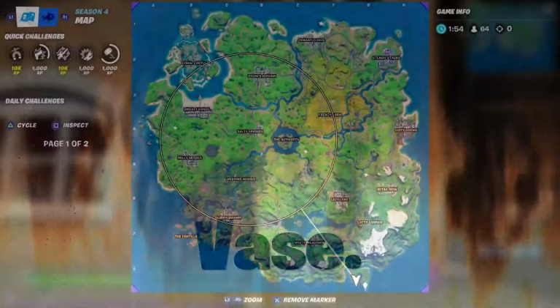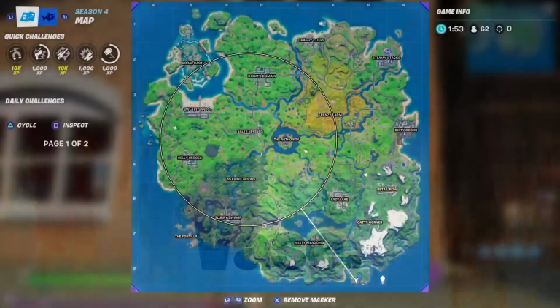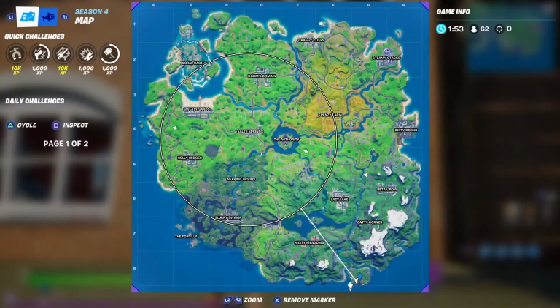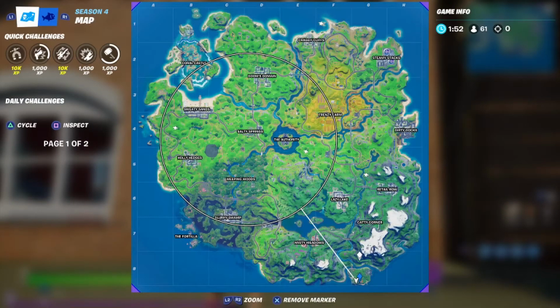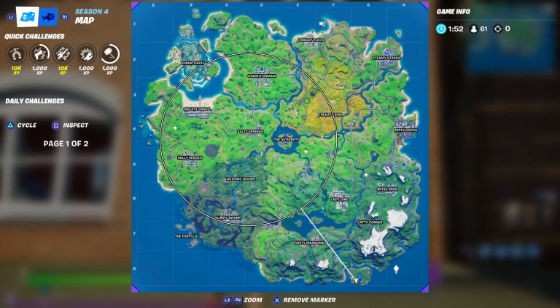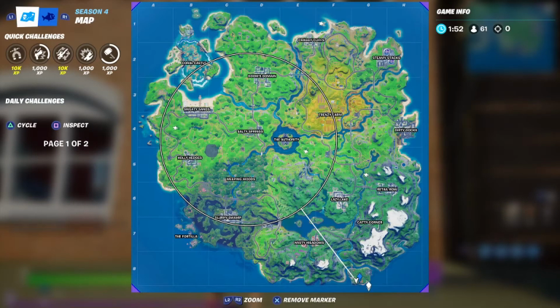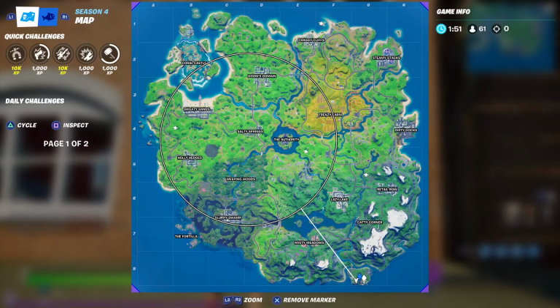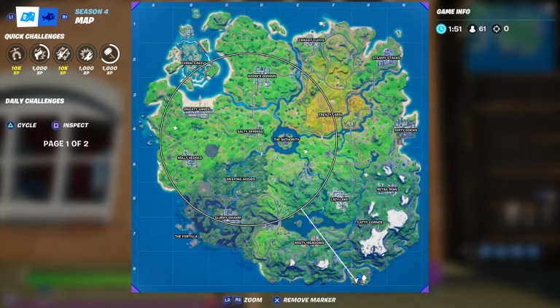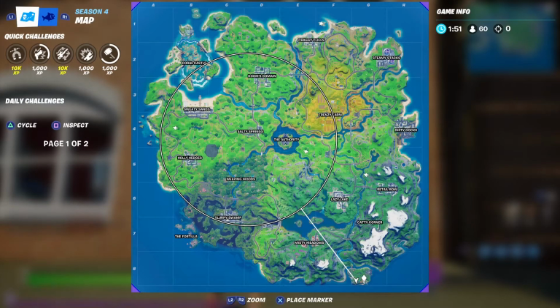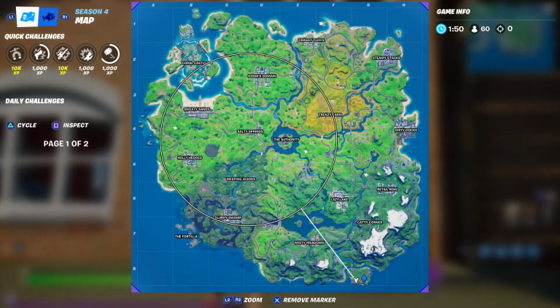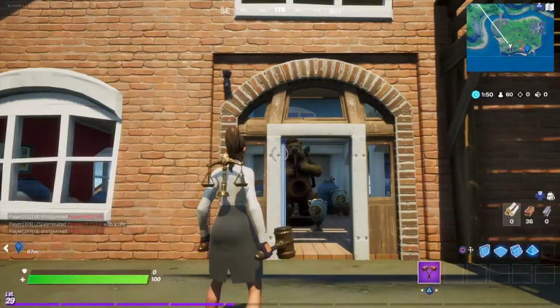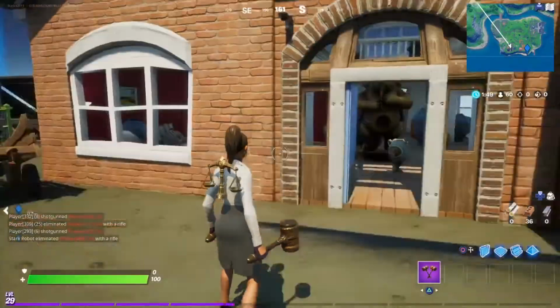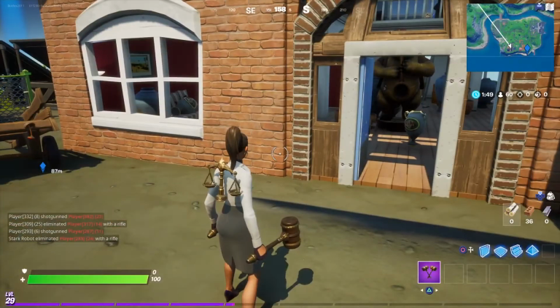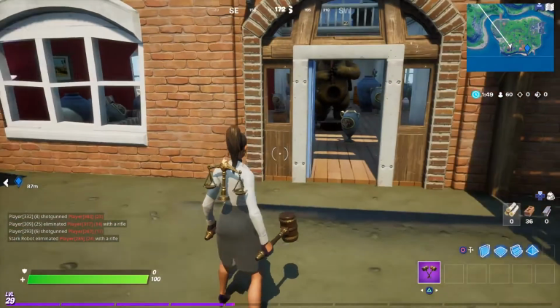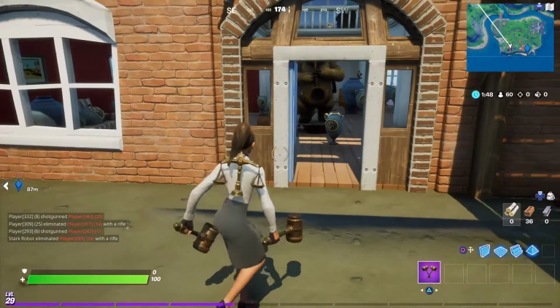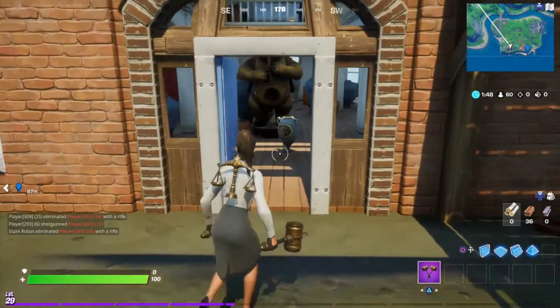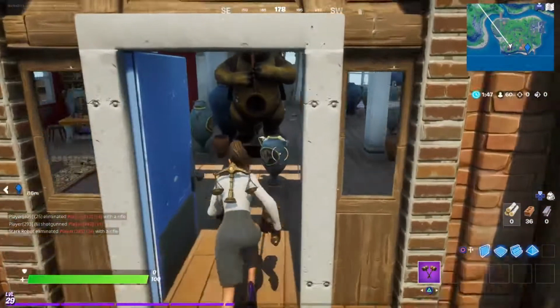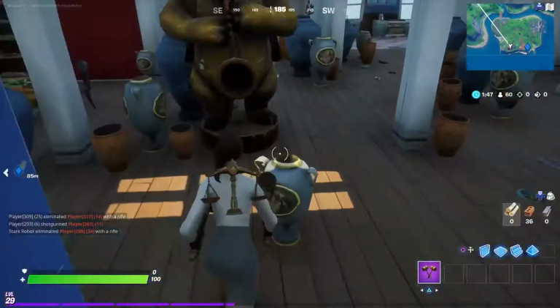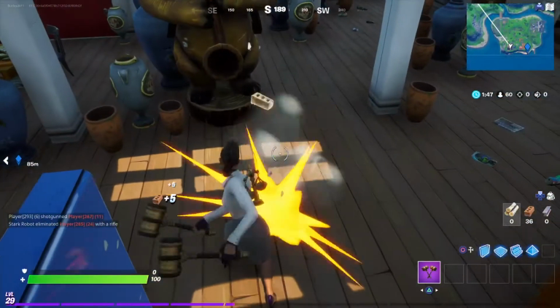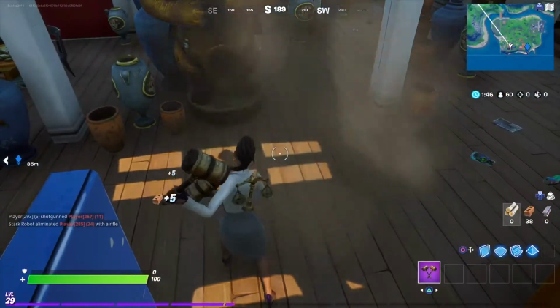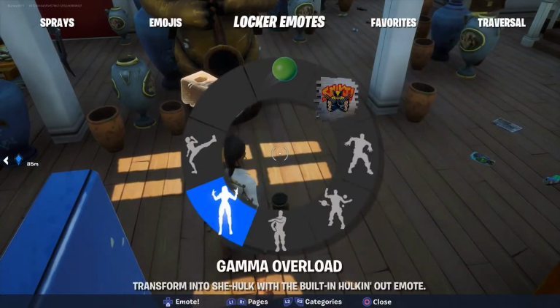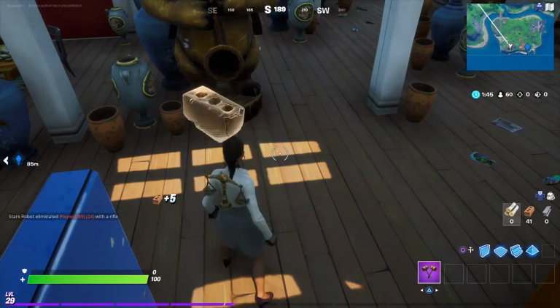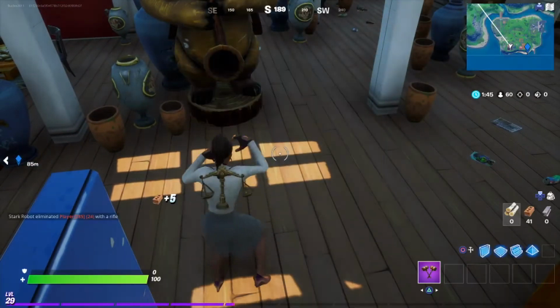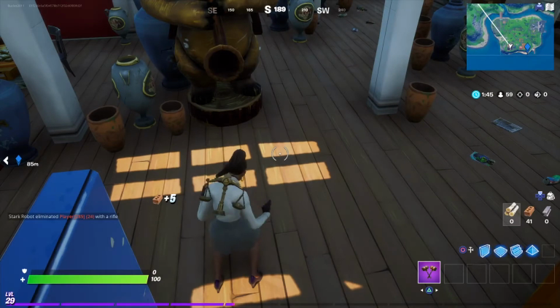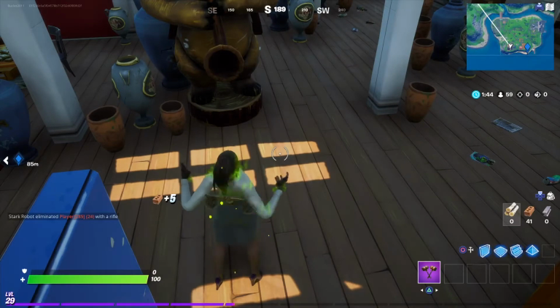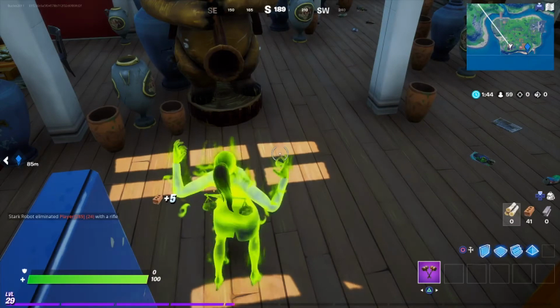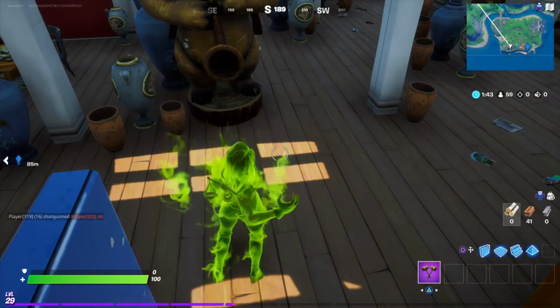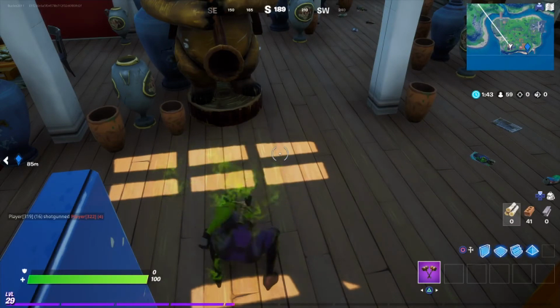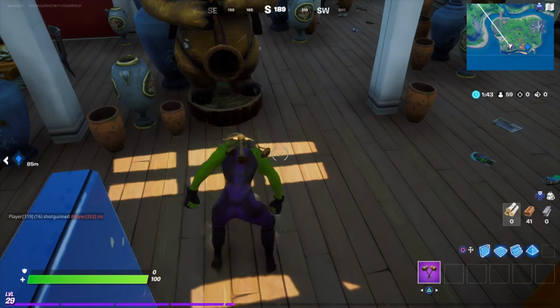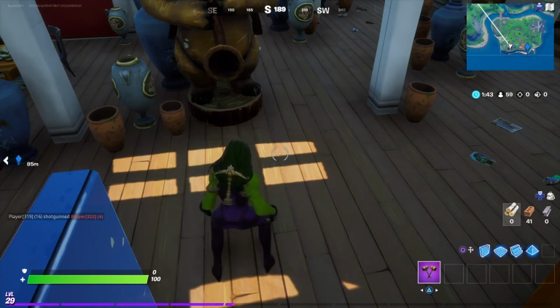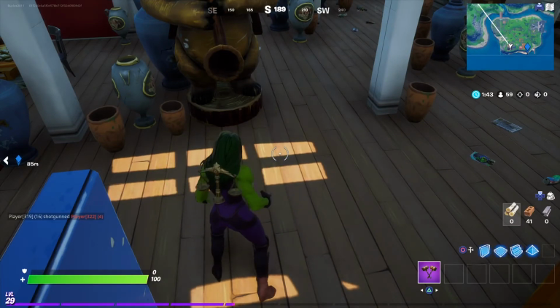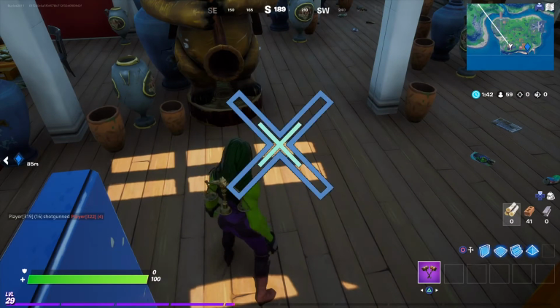So for this challenge, you have to be Jennifer Walters, then land at Camp Cod, destroy vases there, and then just emote after it. No one really lands here, so it's an easy challenge to do.